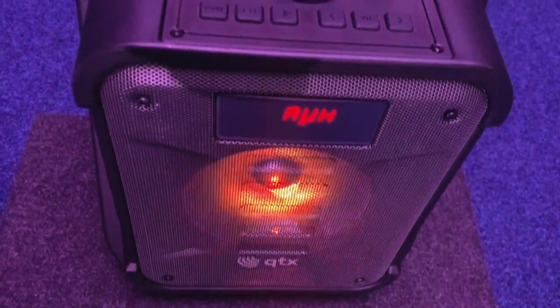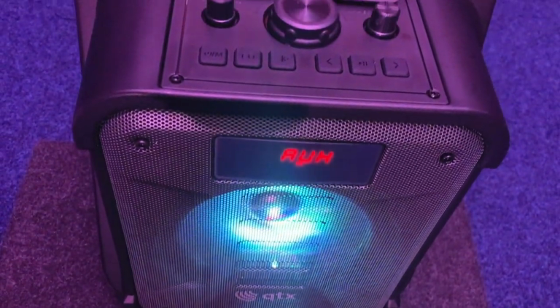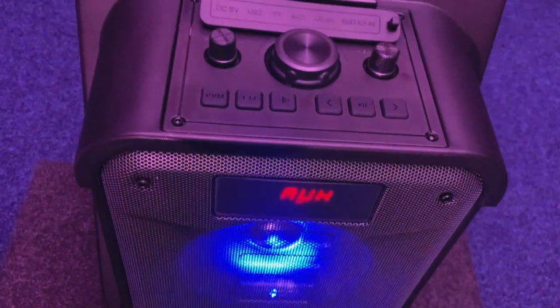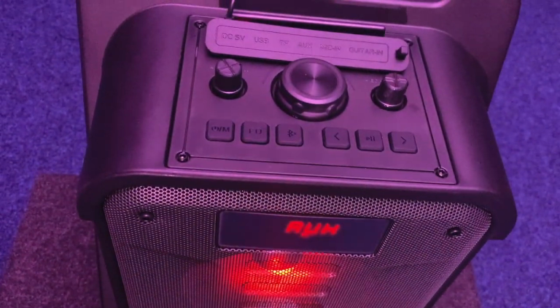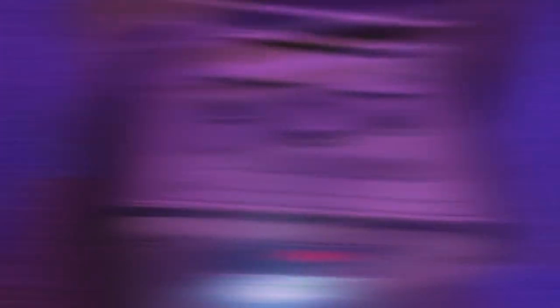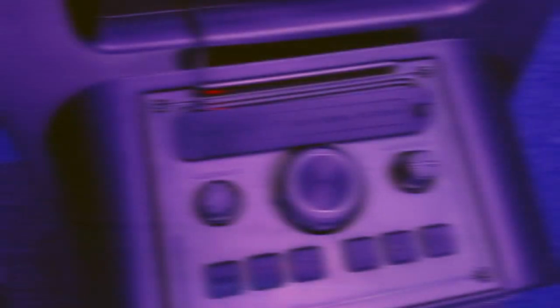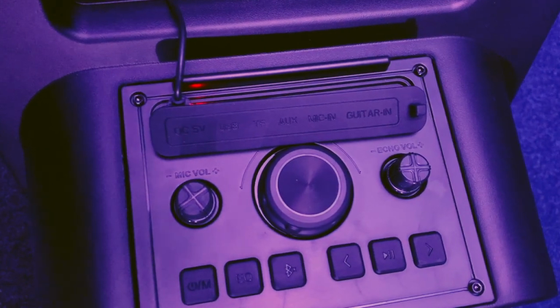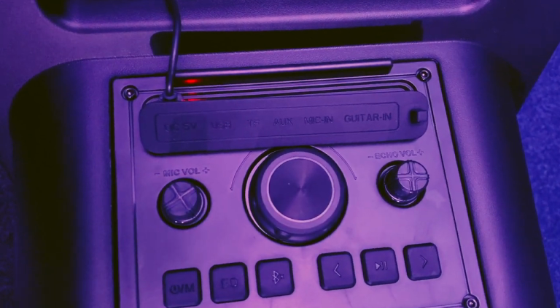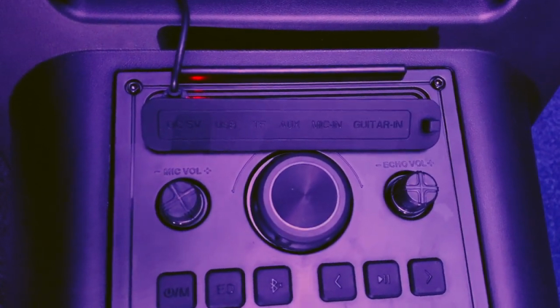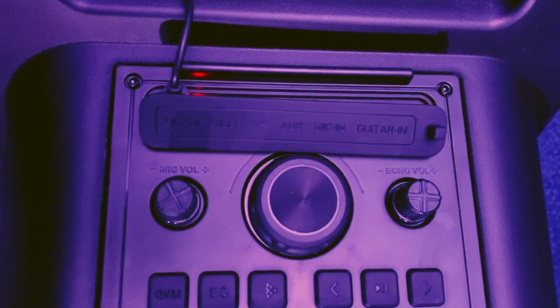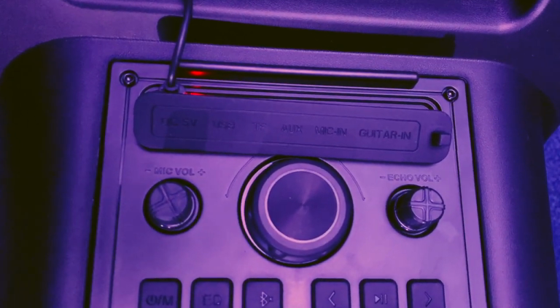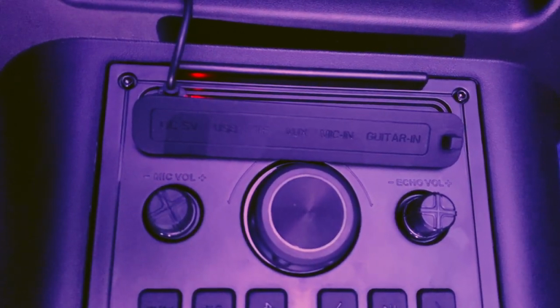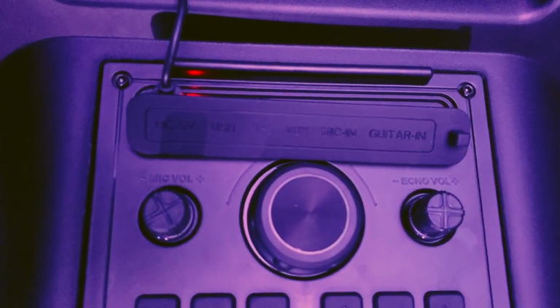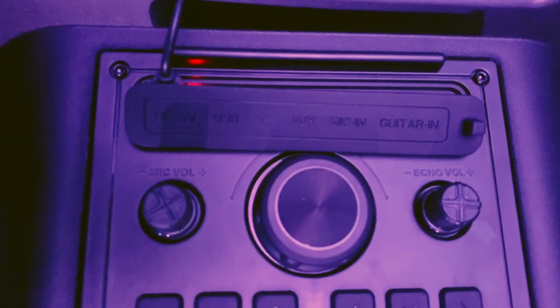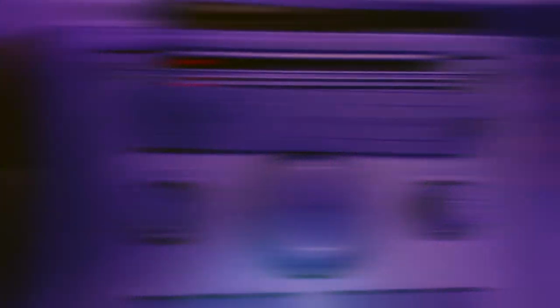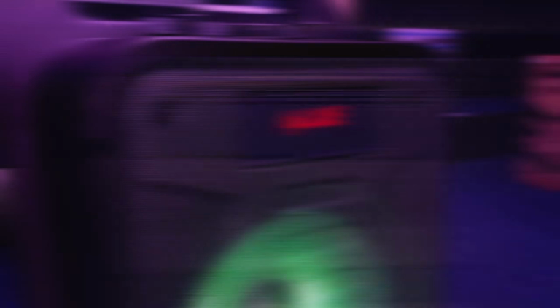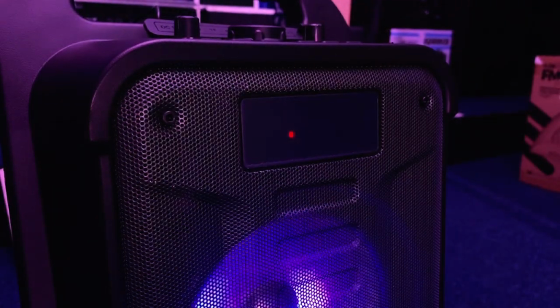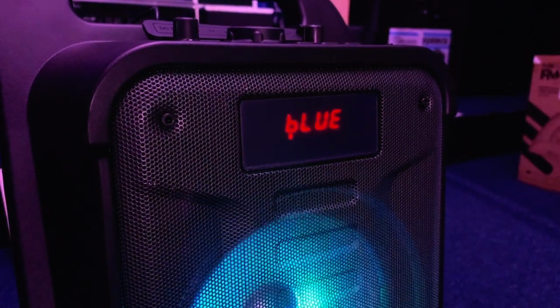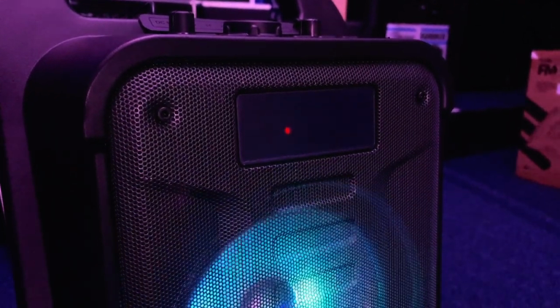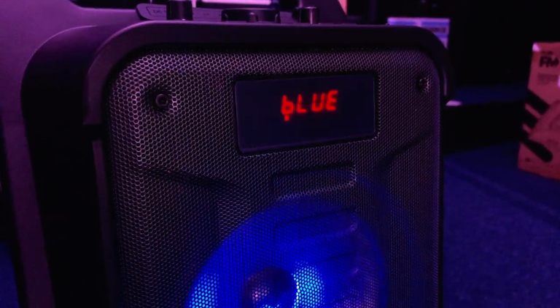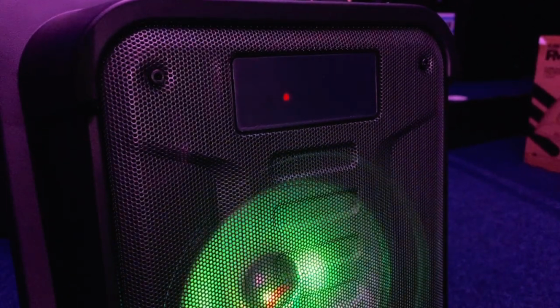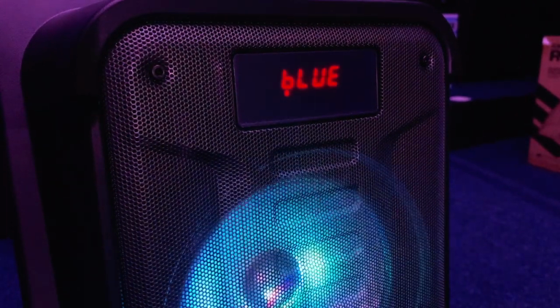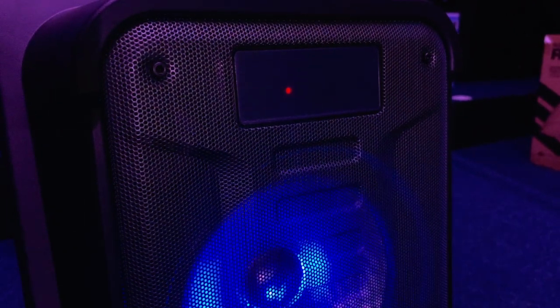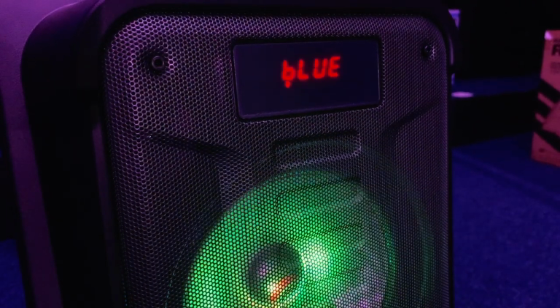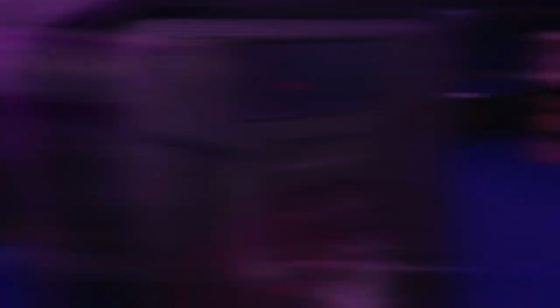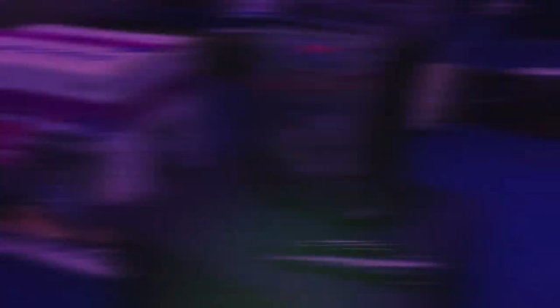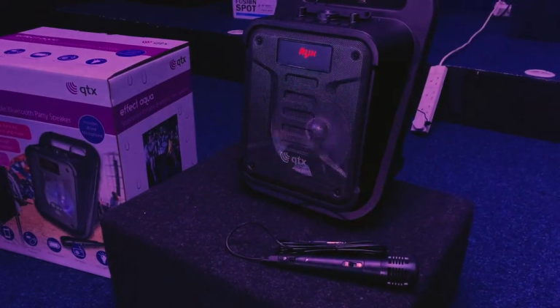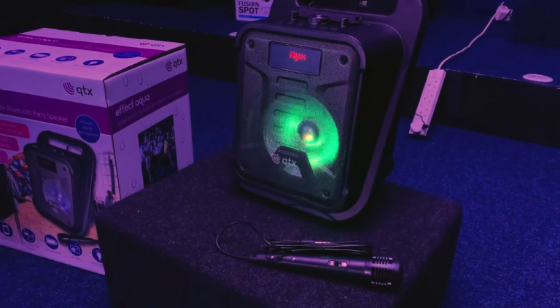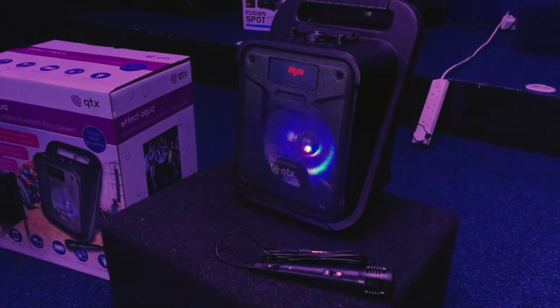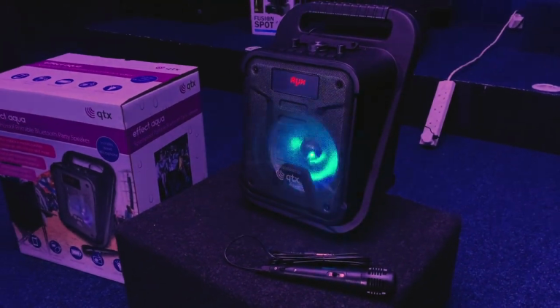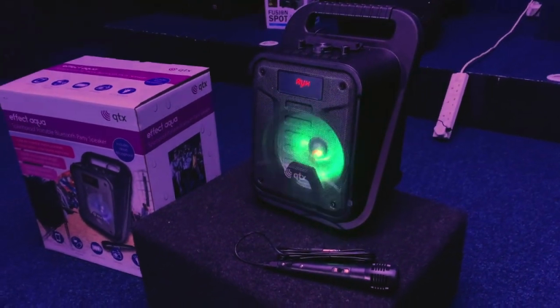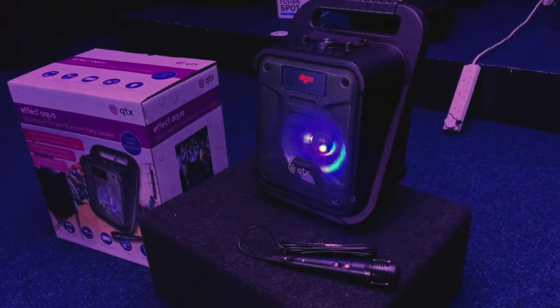Play your tunes wirelessly via Bluetooth from your smart device, use the inbuilt media ports, or even FM radio. The speaker is light enough to be taken anywhere and the internal battery has up to six hours of playtime on a single charge. All in all, the Effect Aqua is perfect for those karaoke kings and queens.